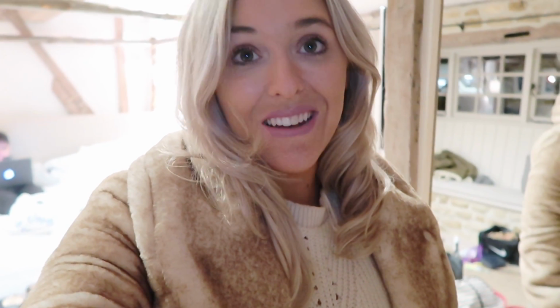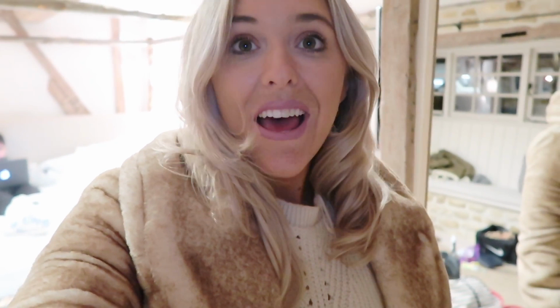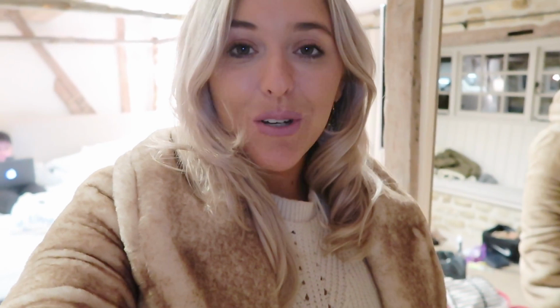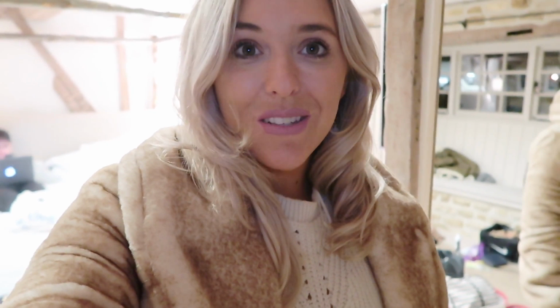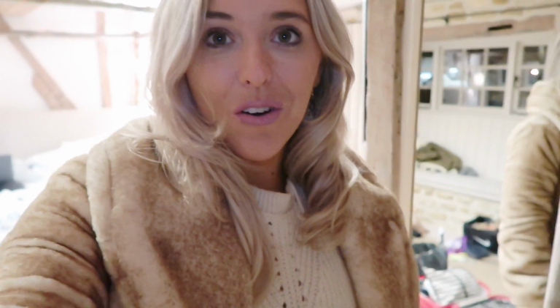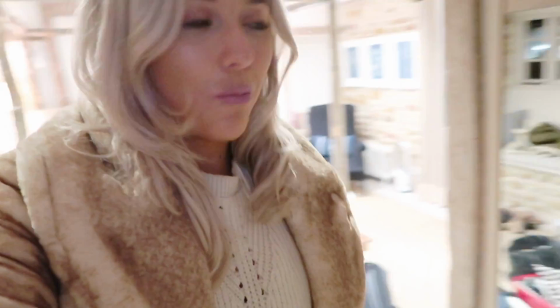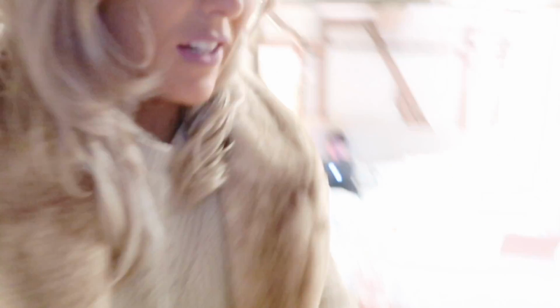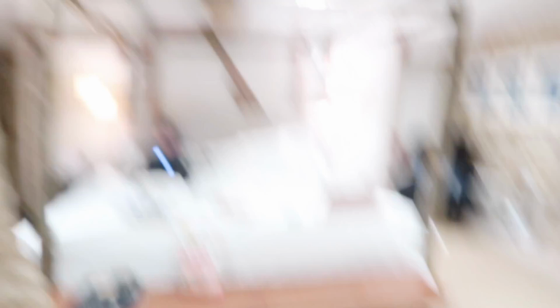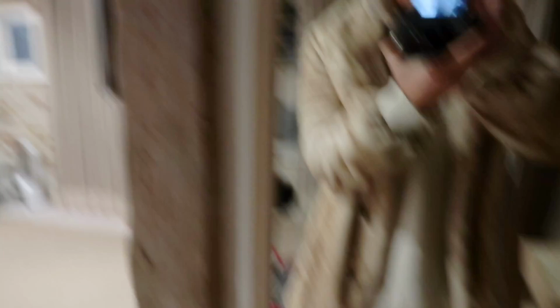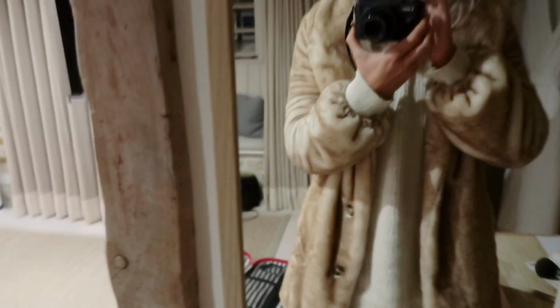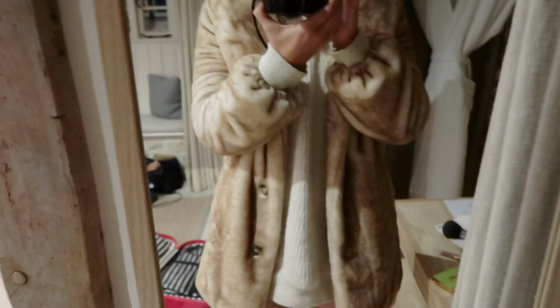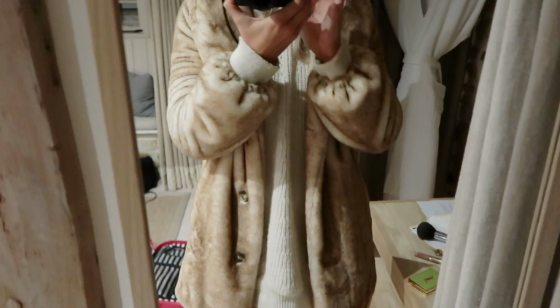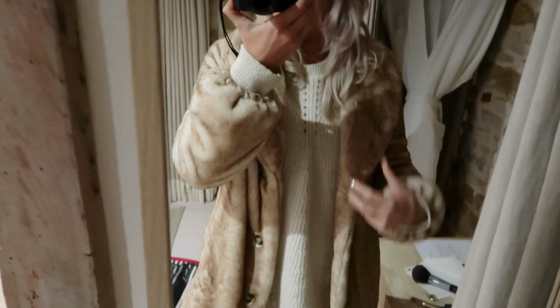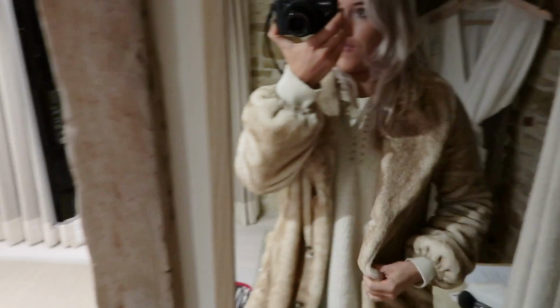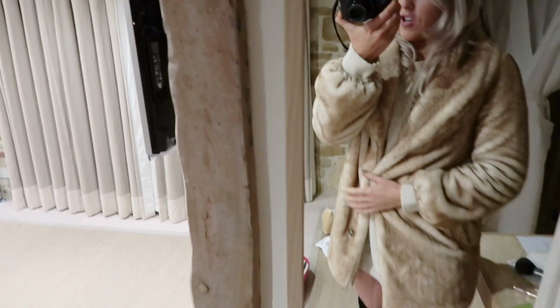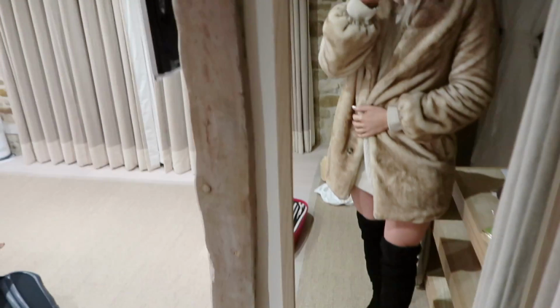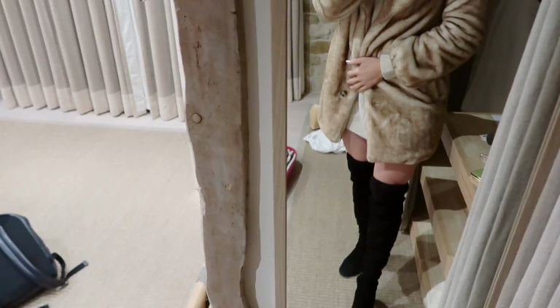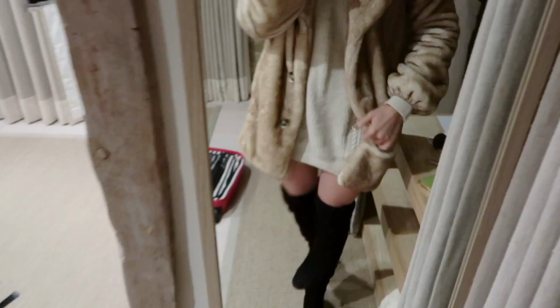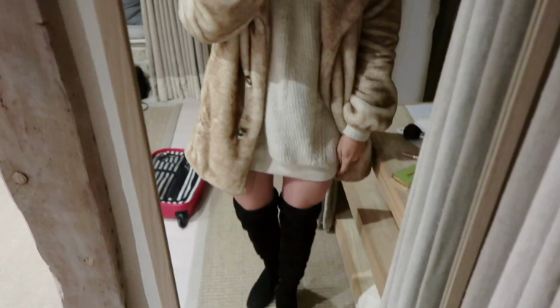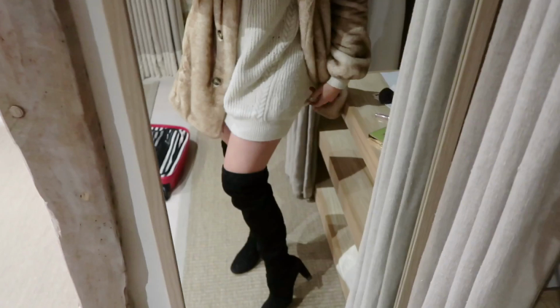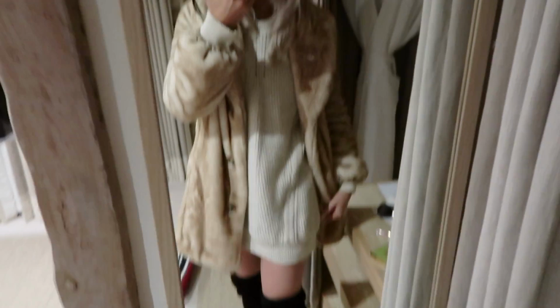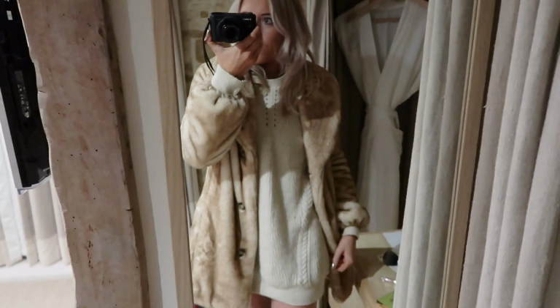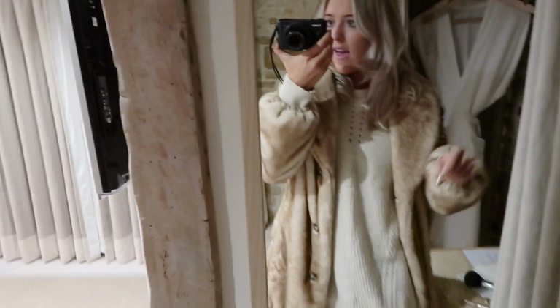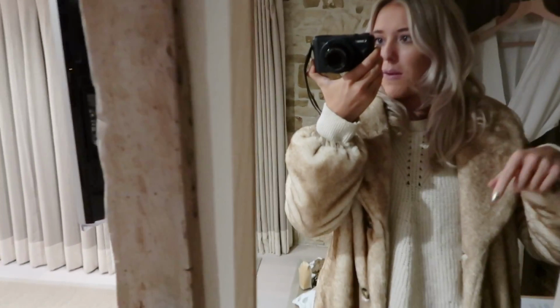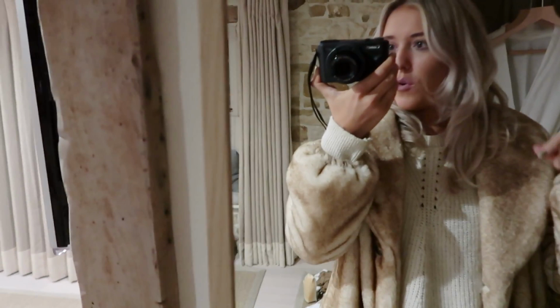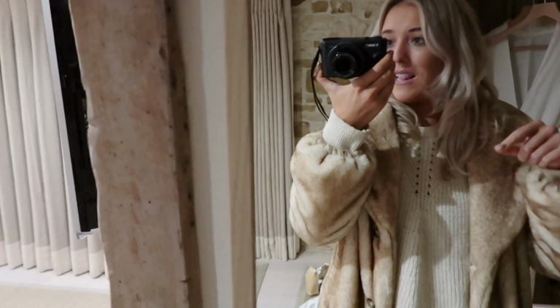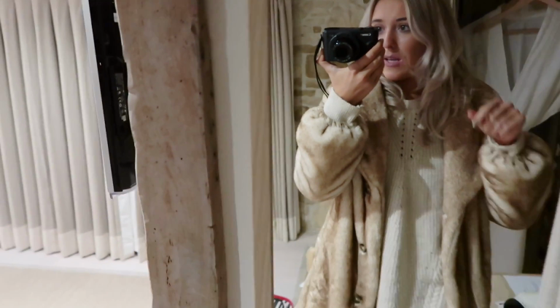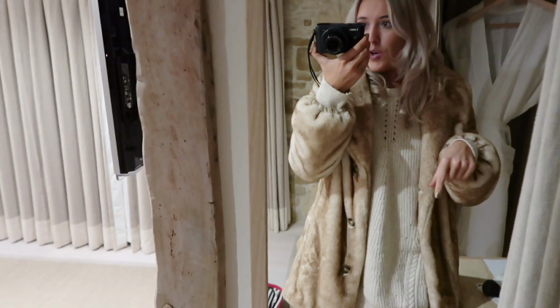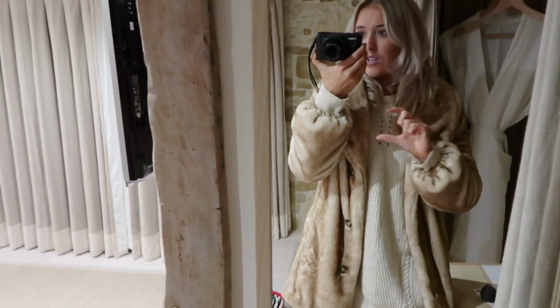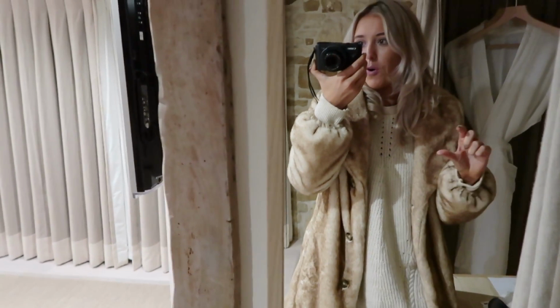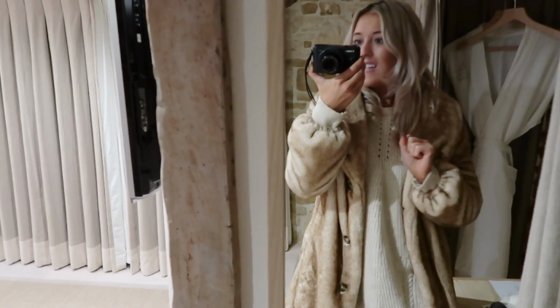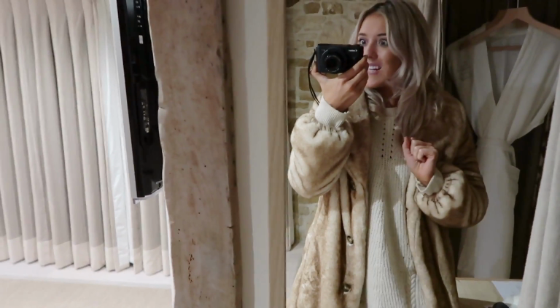So it's time for the standard 'Em goes to Bicester' vlog. I'm wearing - in case you were wondering - this faux fur jacket, which is the comfiest jacket ever, these boots, and this jumper dress. Everything I mention will be linked below, just click 'show more.' So, dinner!